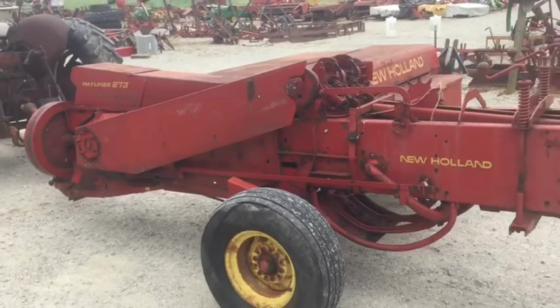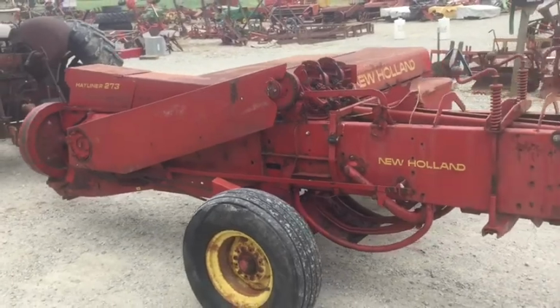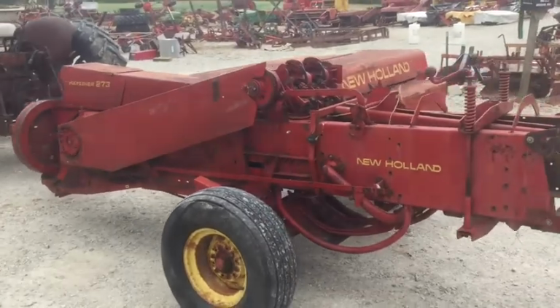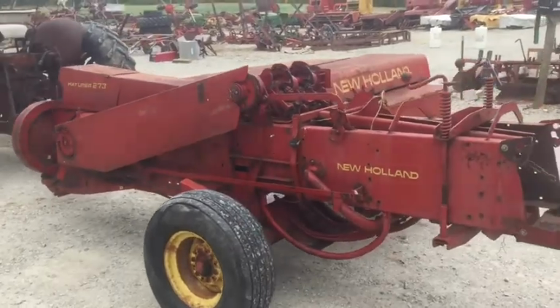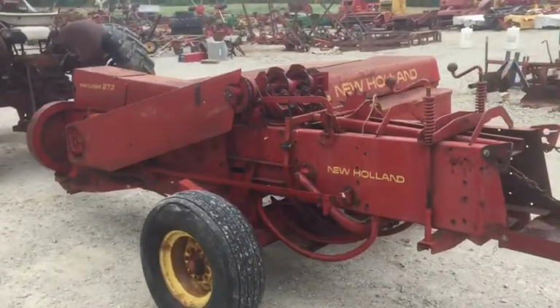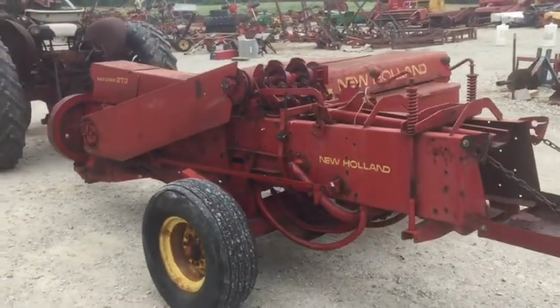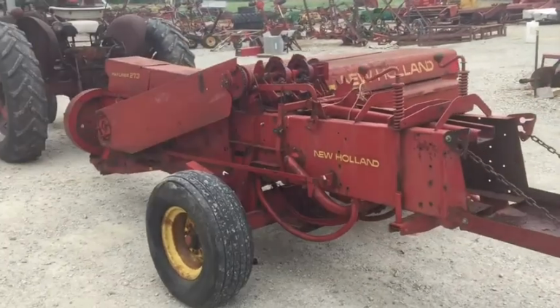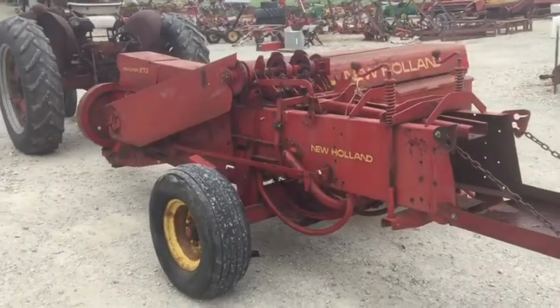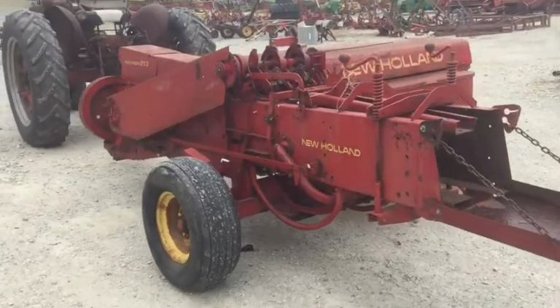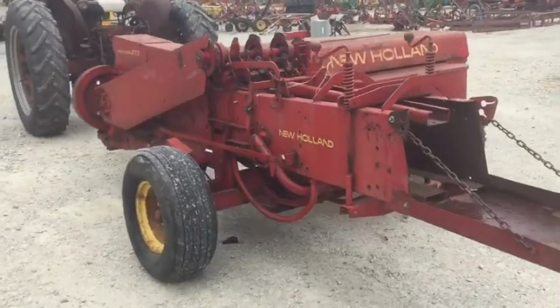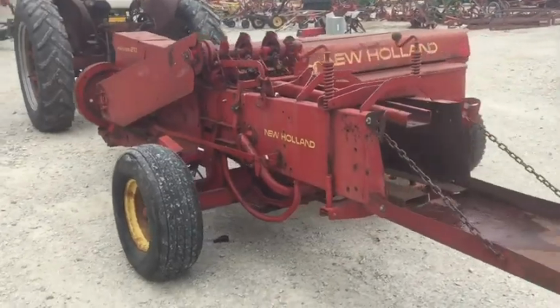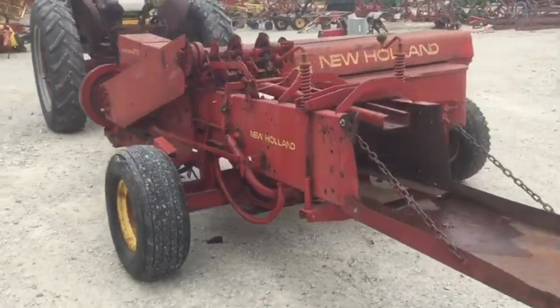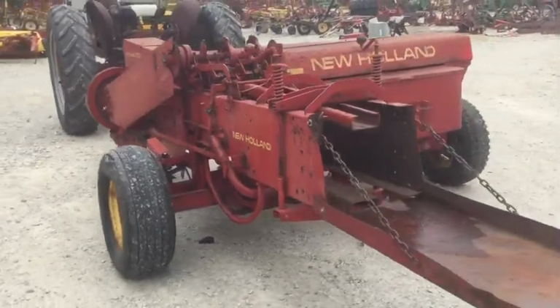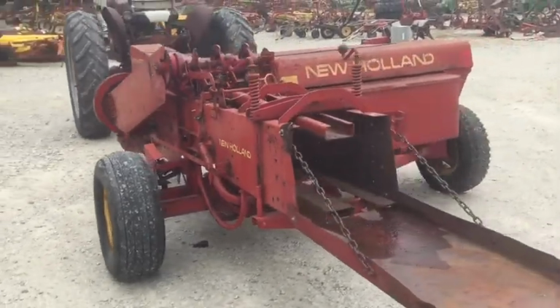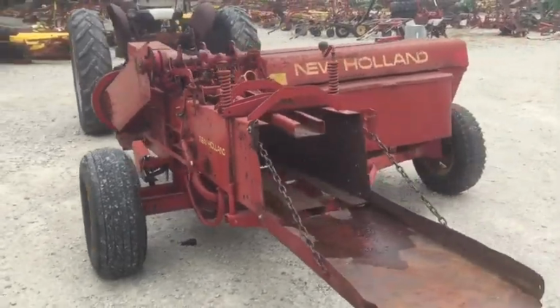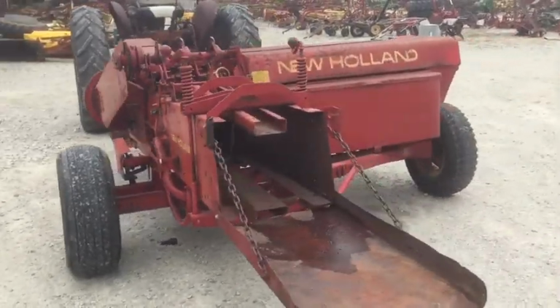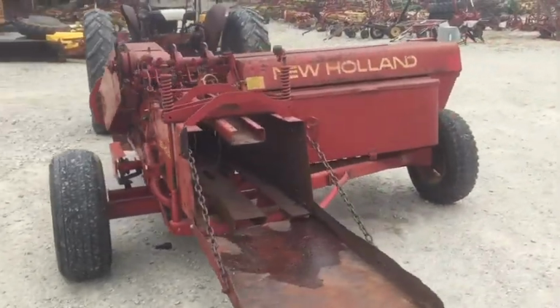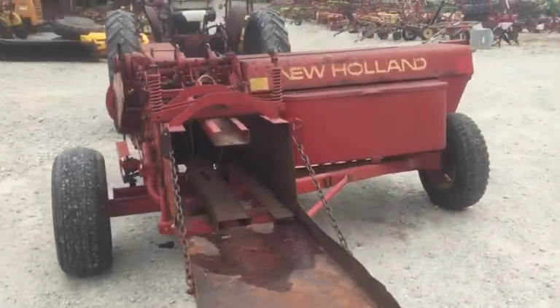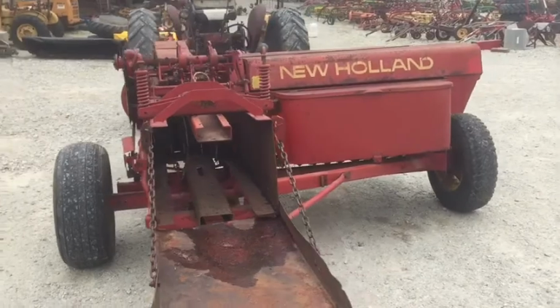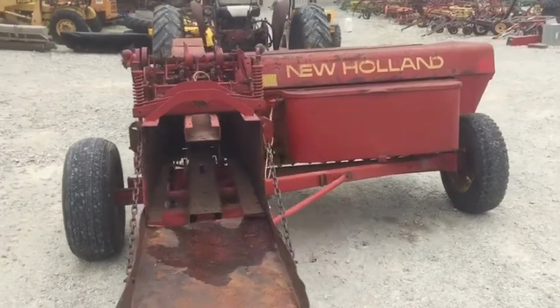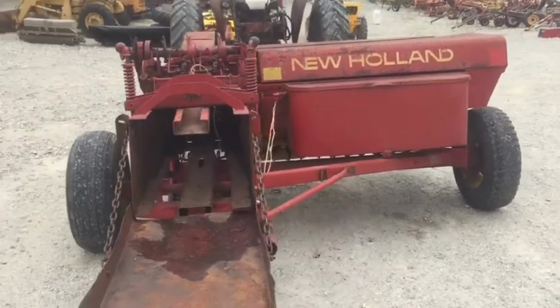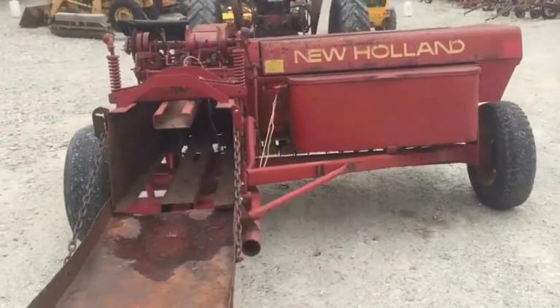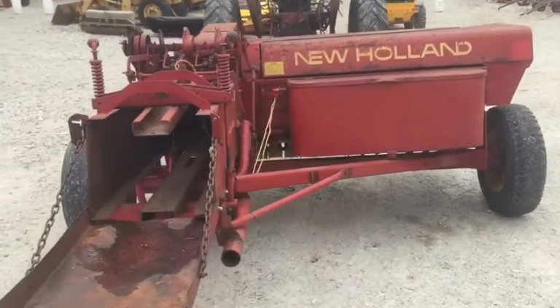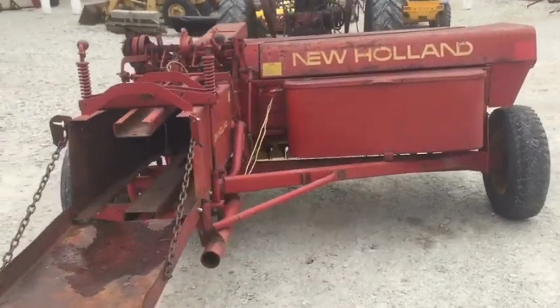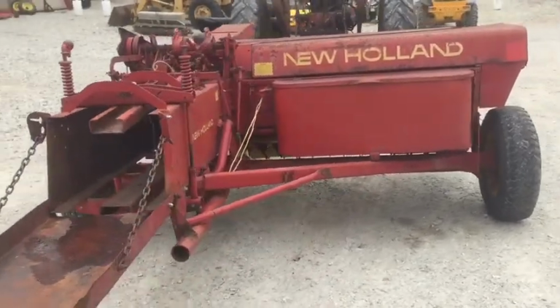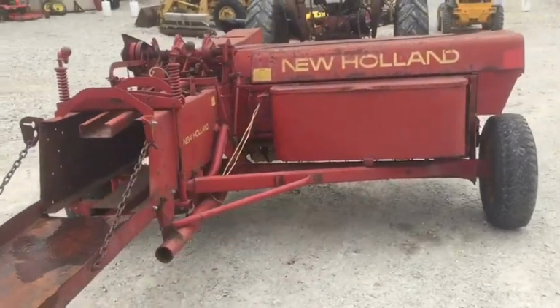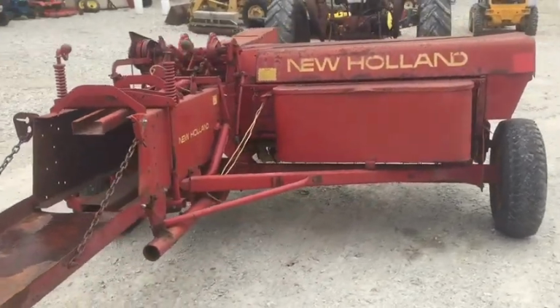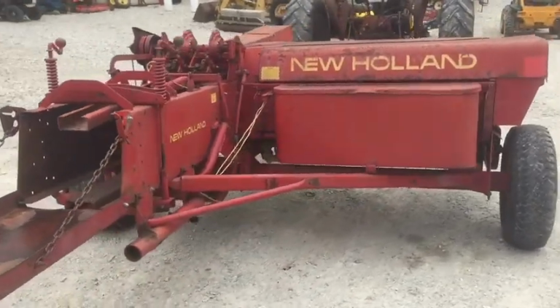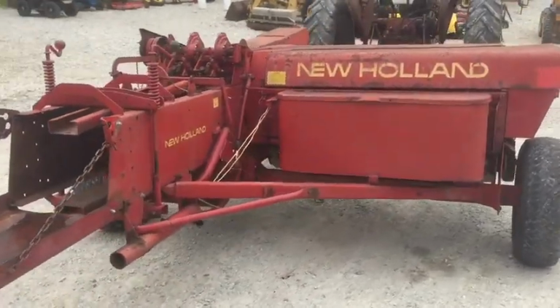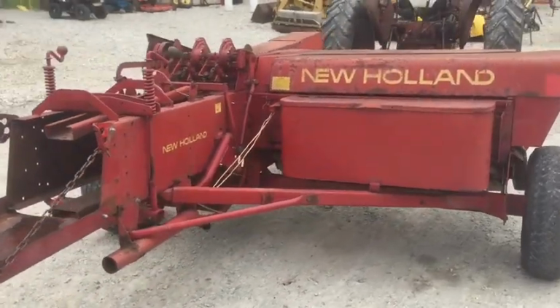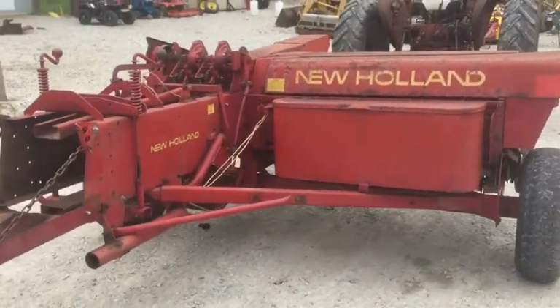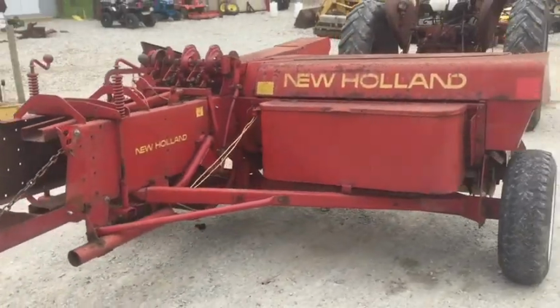273 New Holland Square Baler. Pretty nice condition. We're going to tie a set of knots here in just a little bit. Good tires on it. Local trade in.